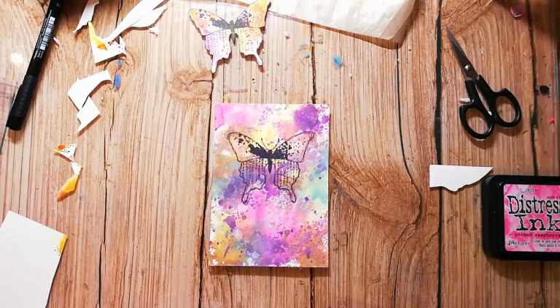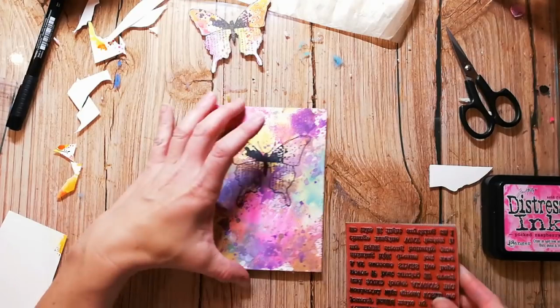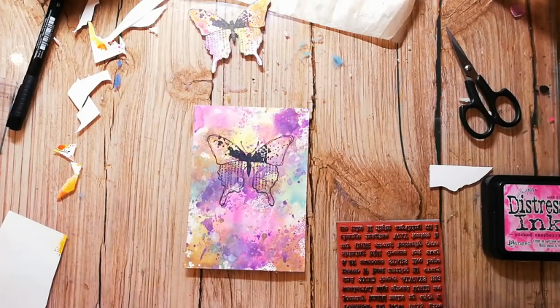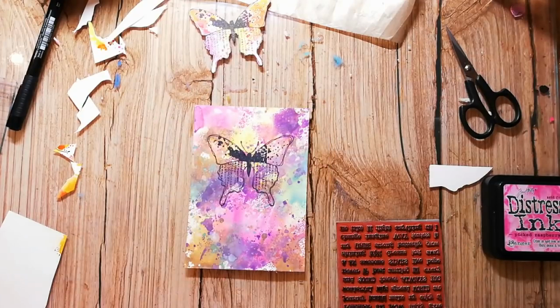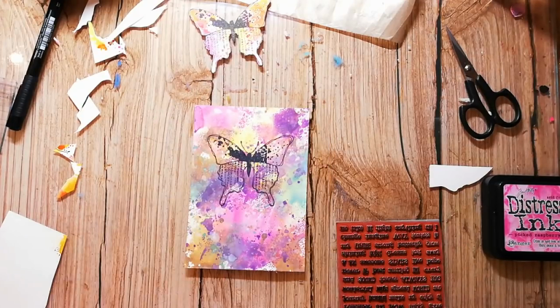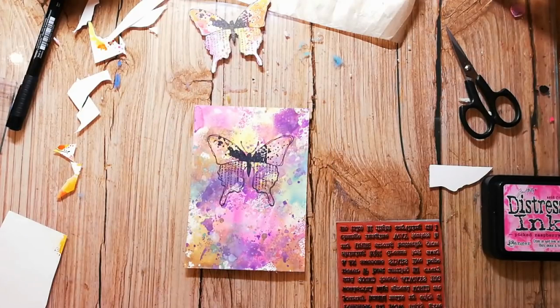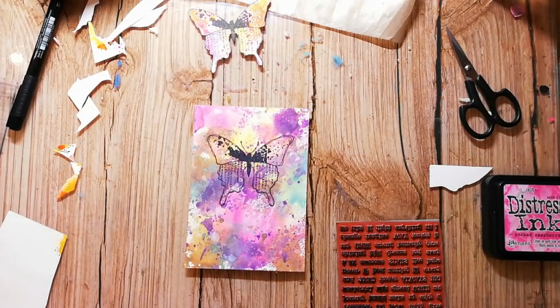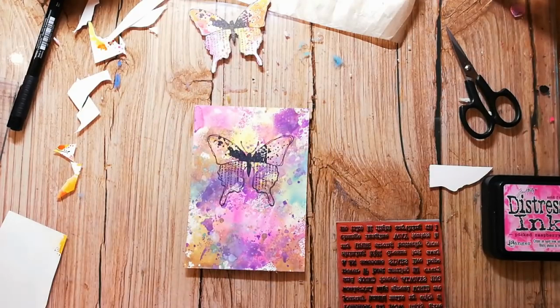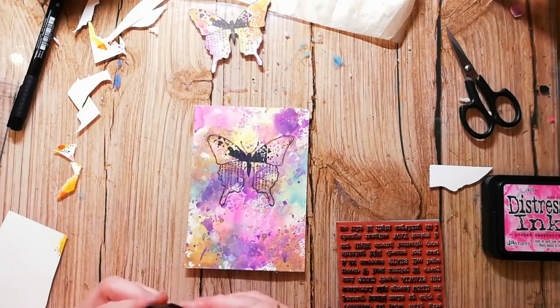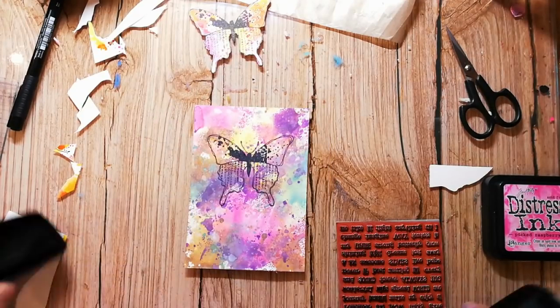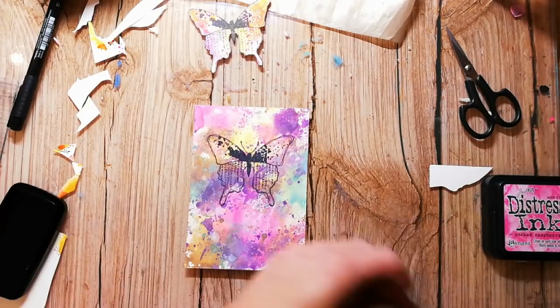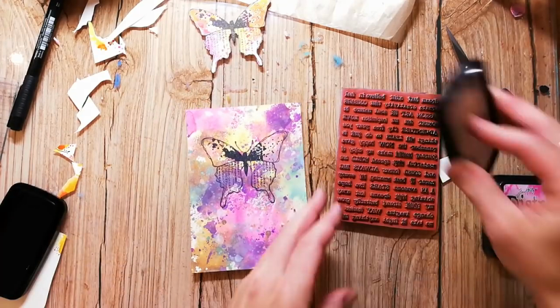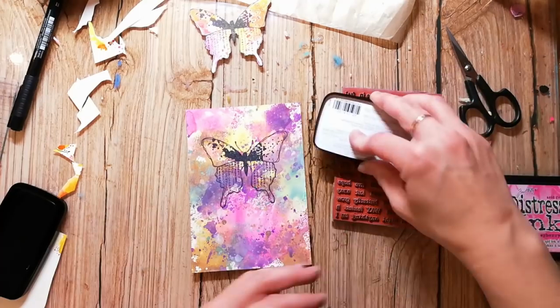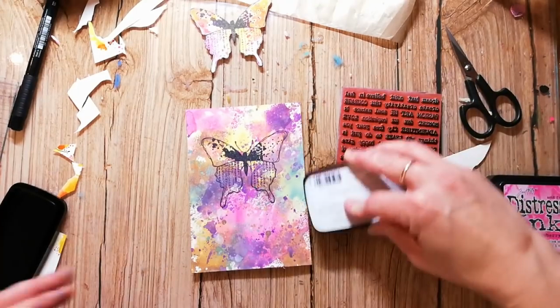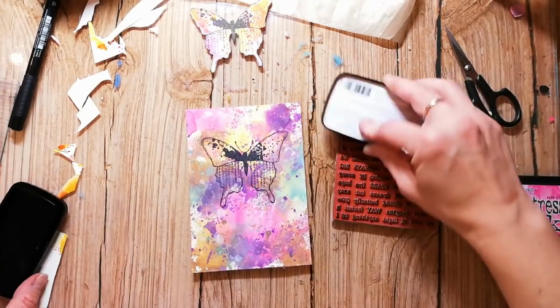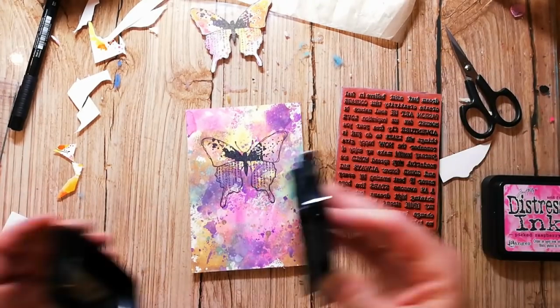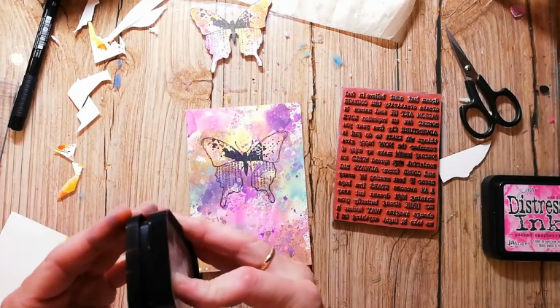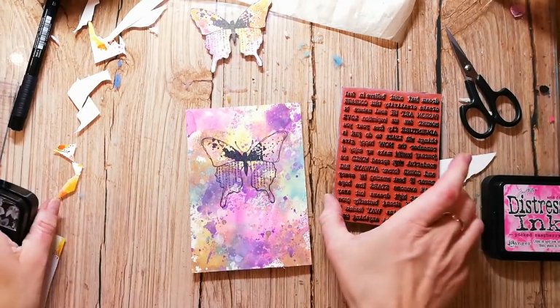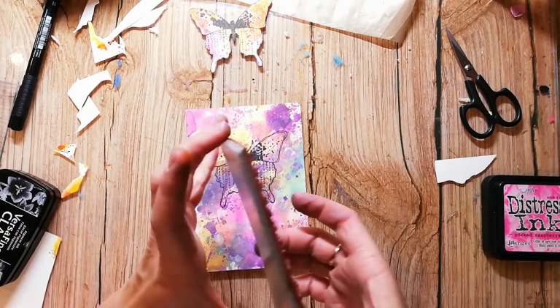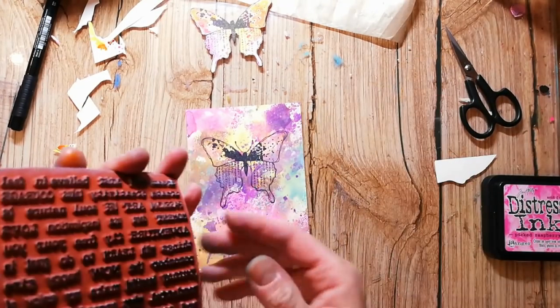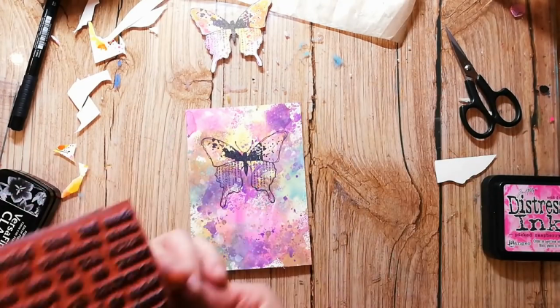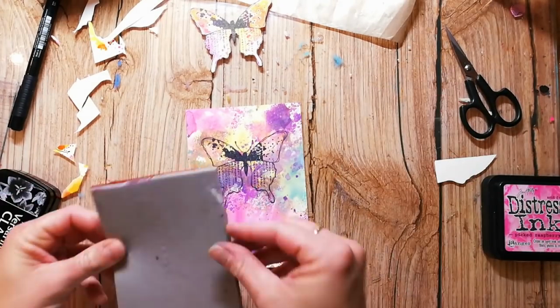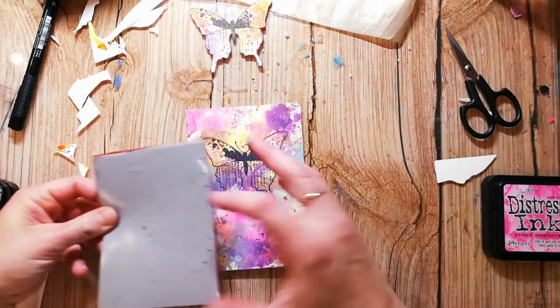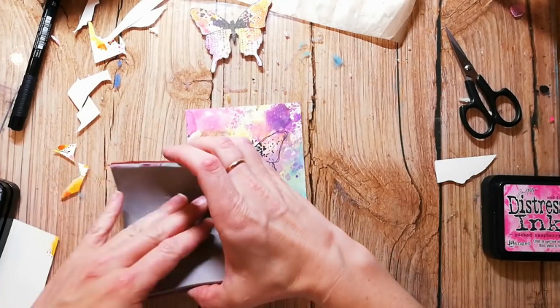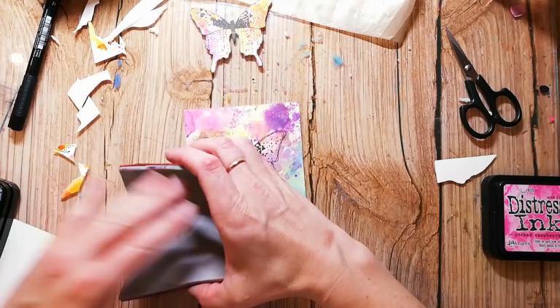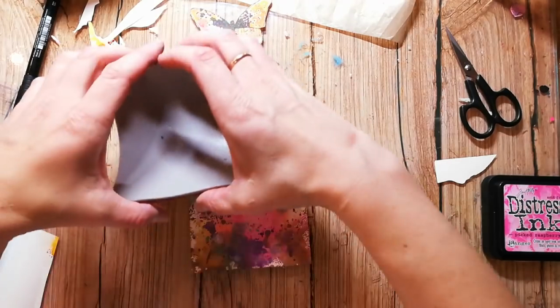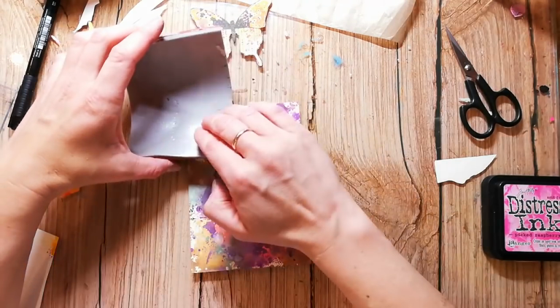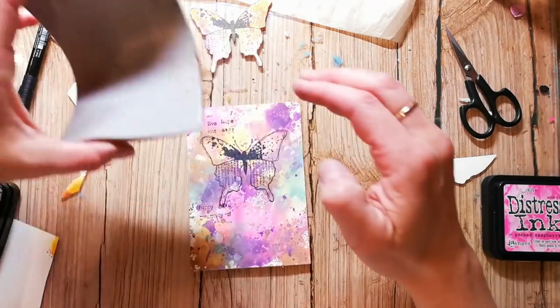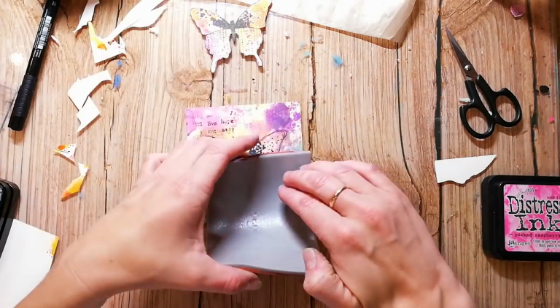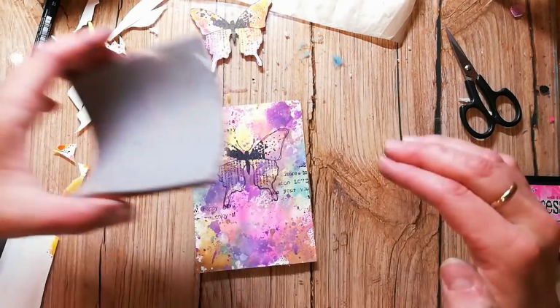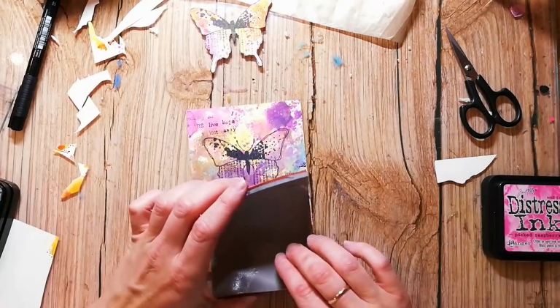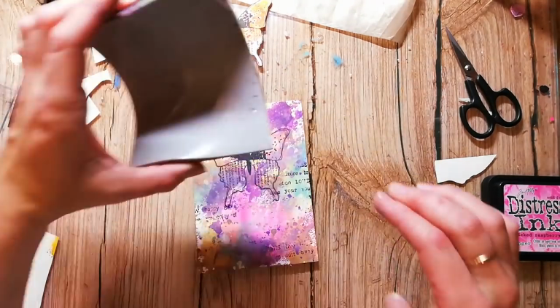Before I glue my butterfly down, I'm adding even more texture to the background by stamping the Rubber Dance Mix-a-Sentiment stamp onto it, just stamping it randomly a little bit here and there.